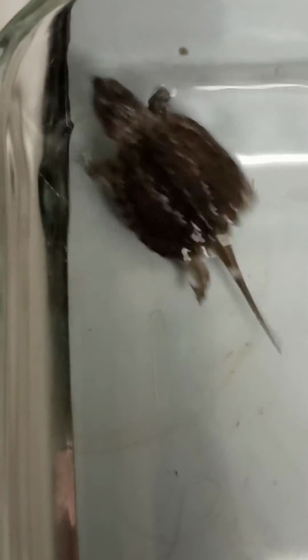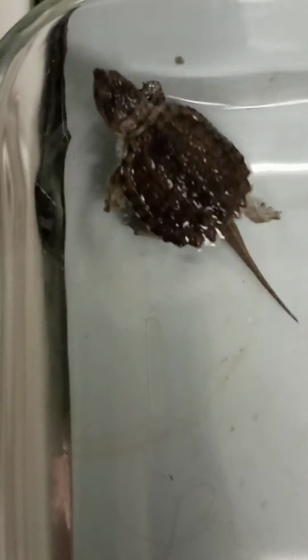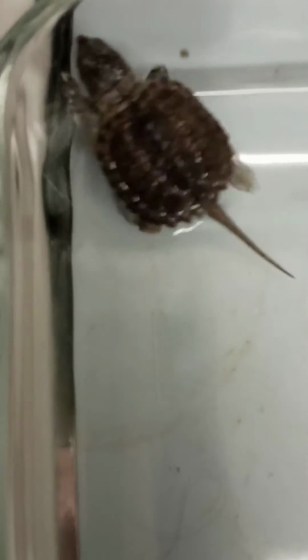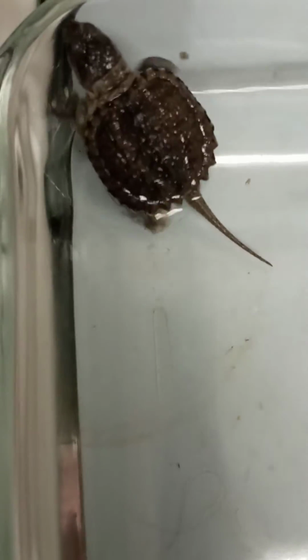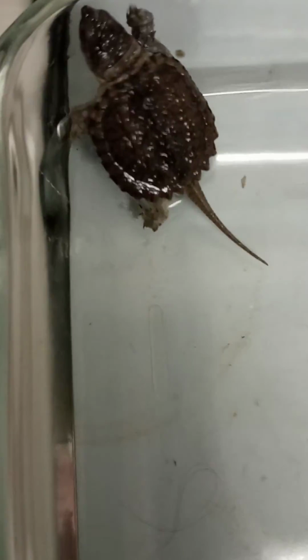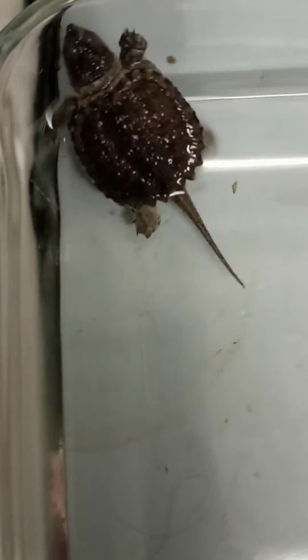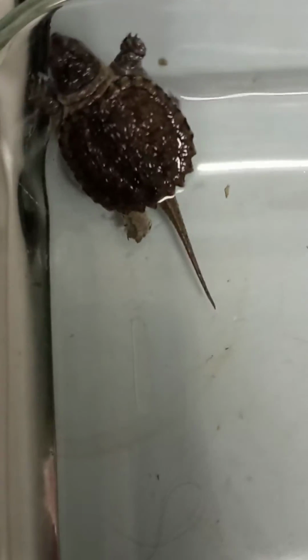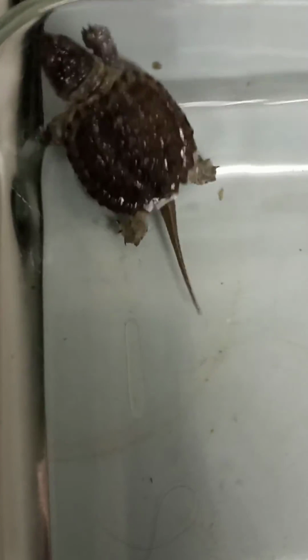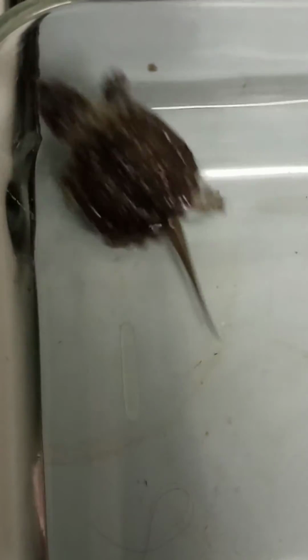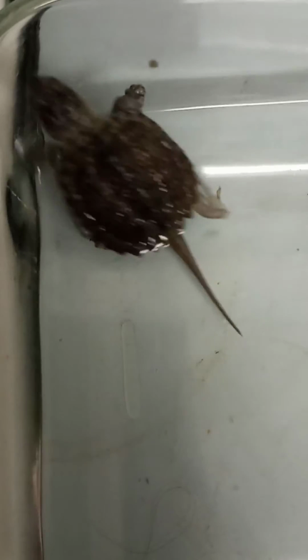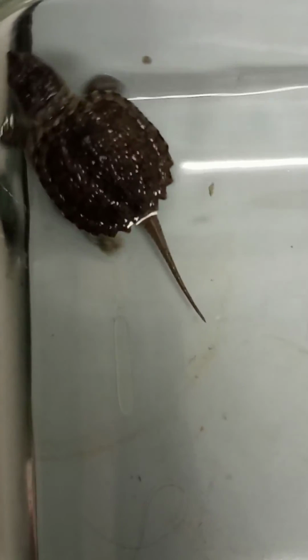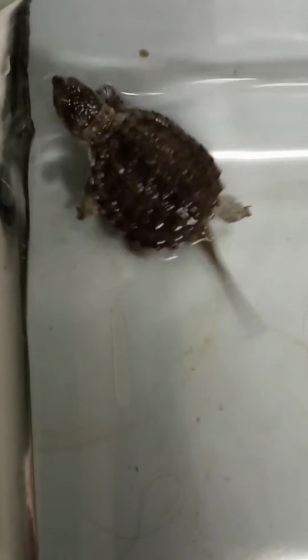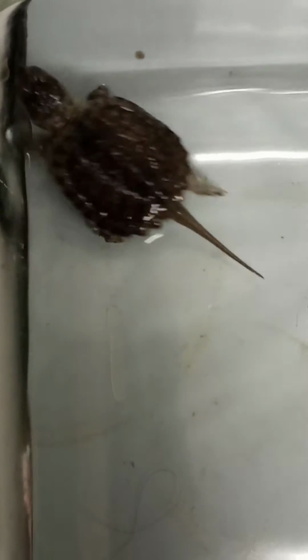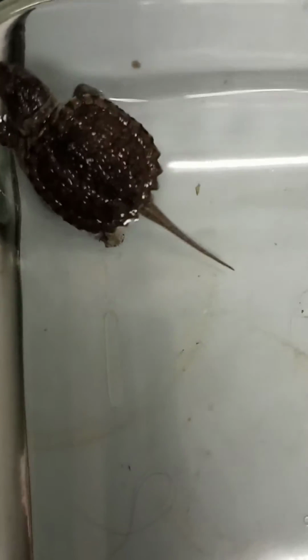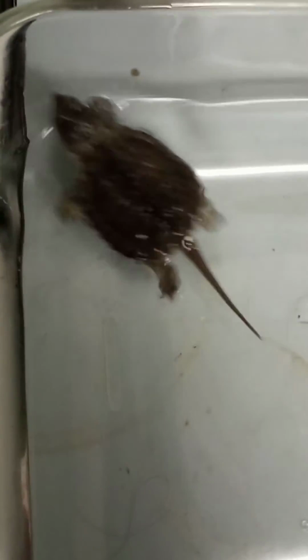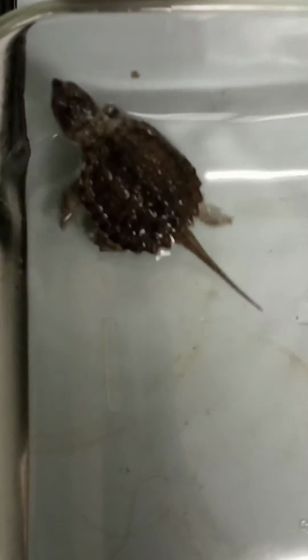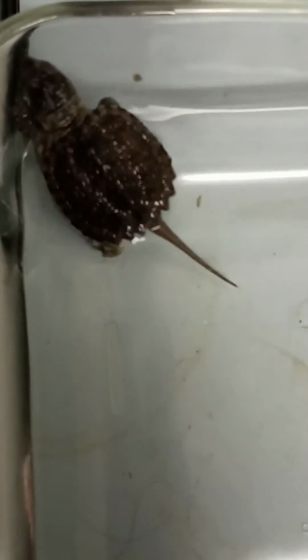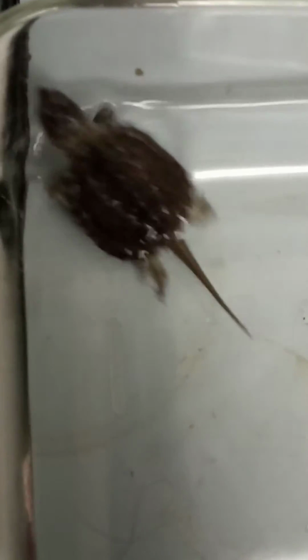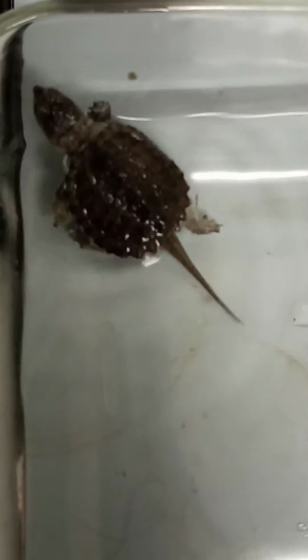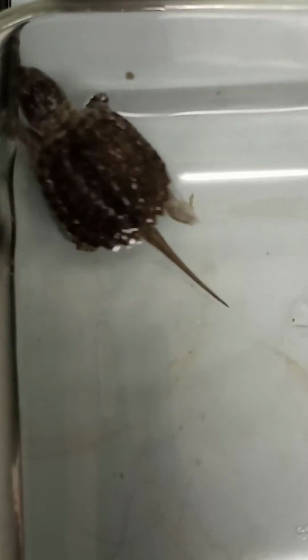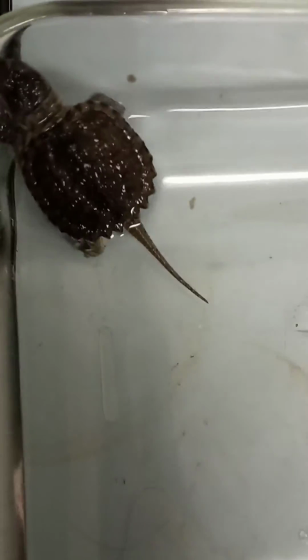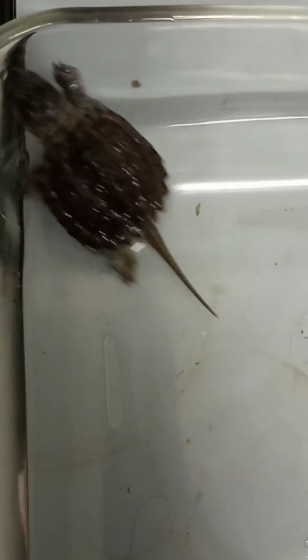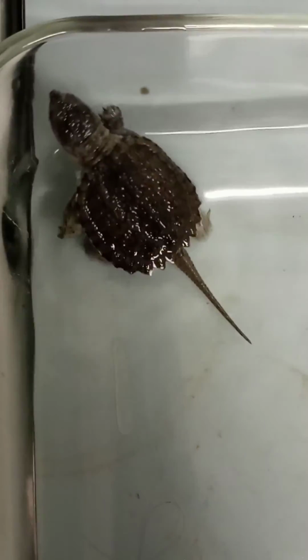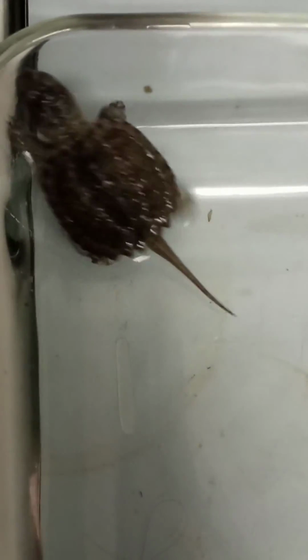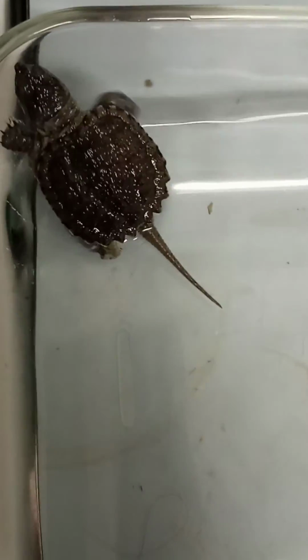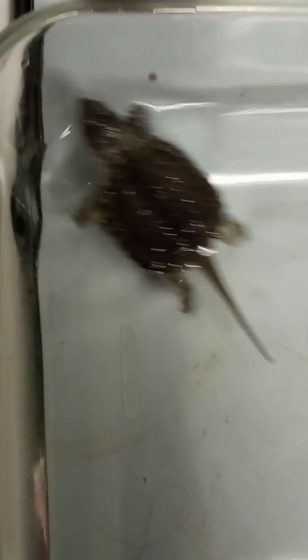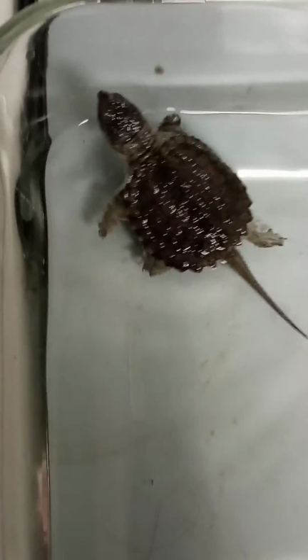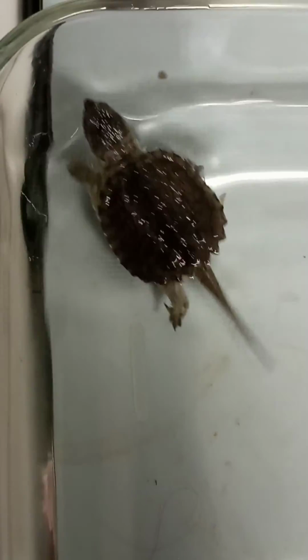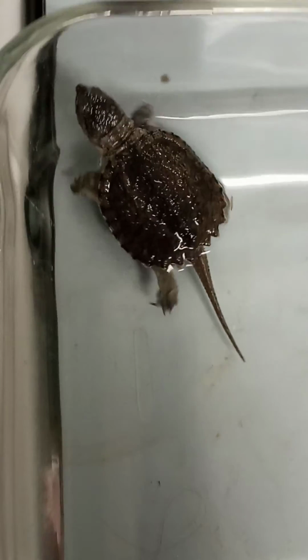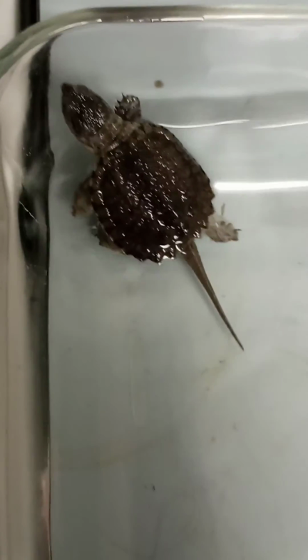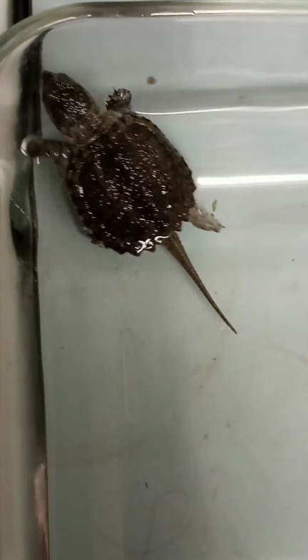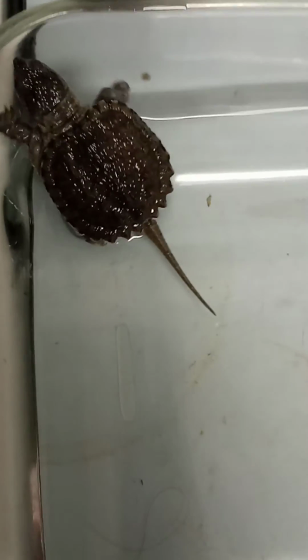Hopefully this good little guy will make it. Wish these people would take care of their animals. Fucking pet shops.